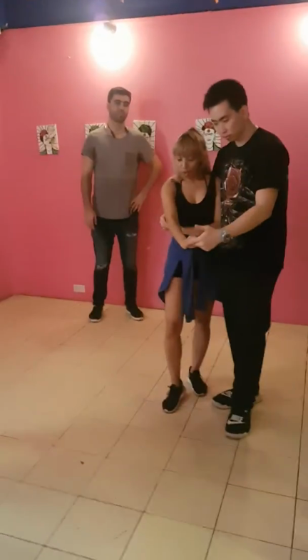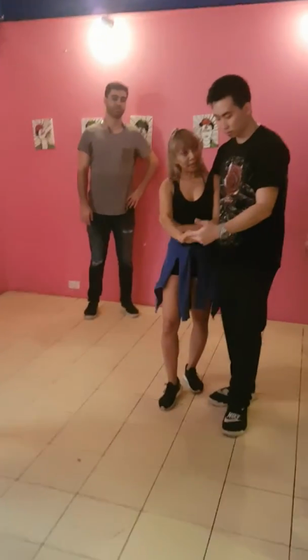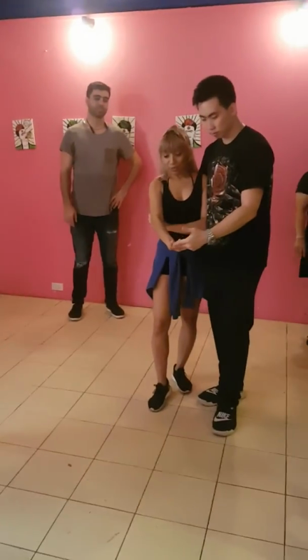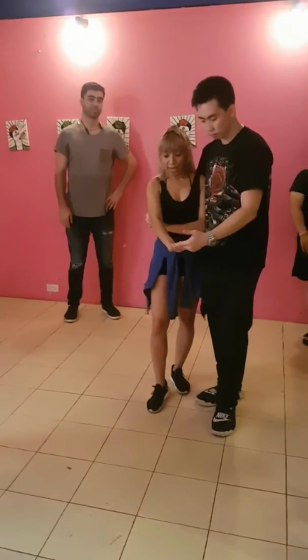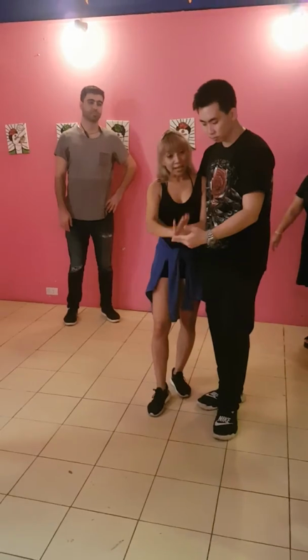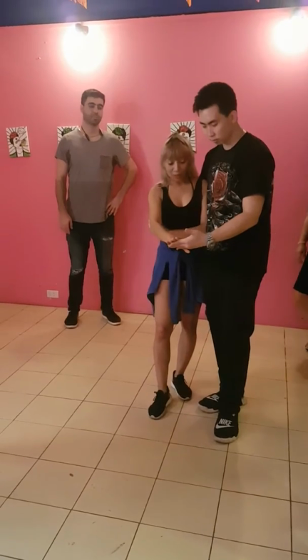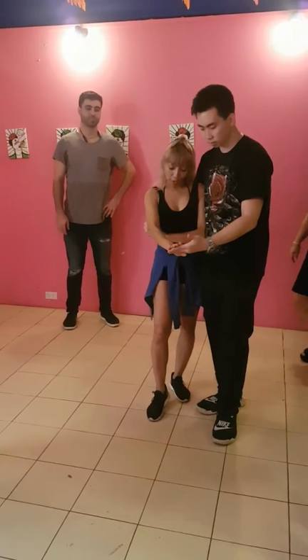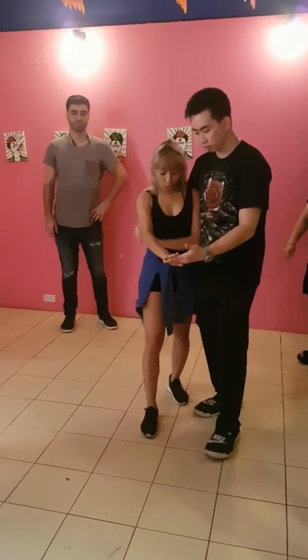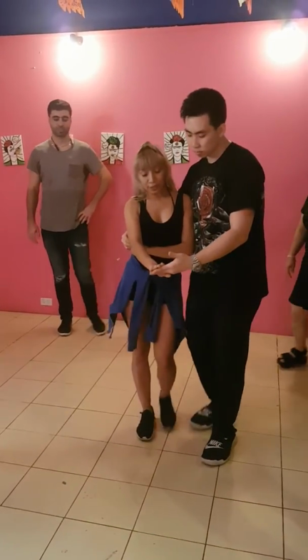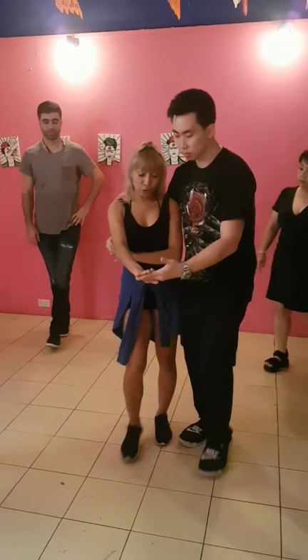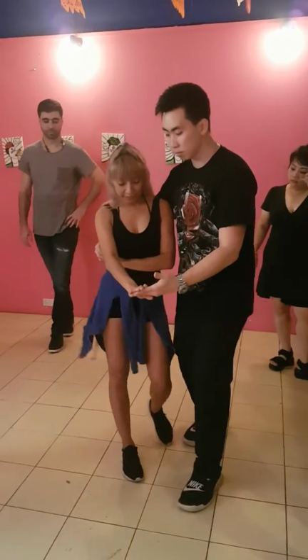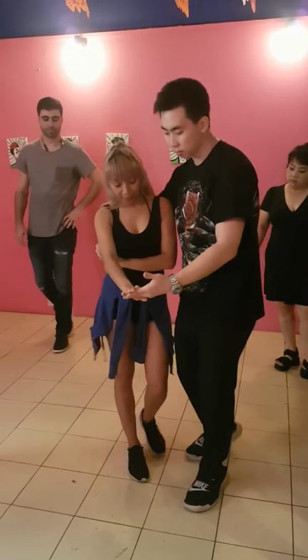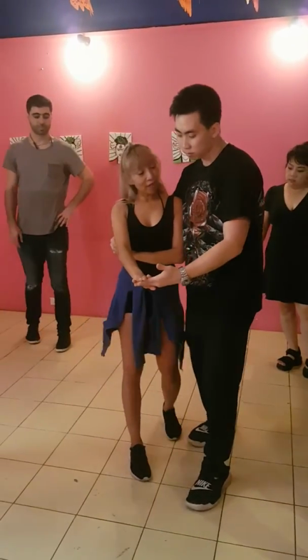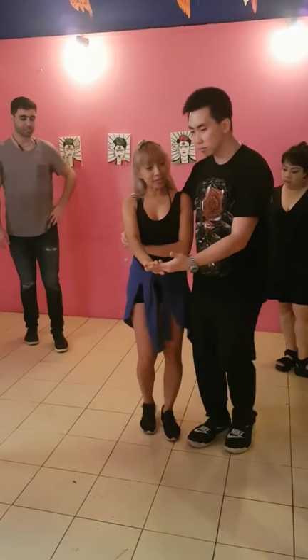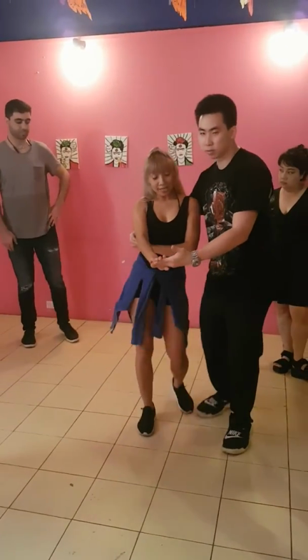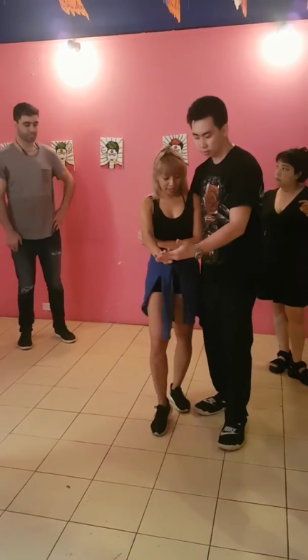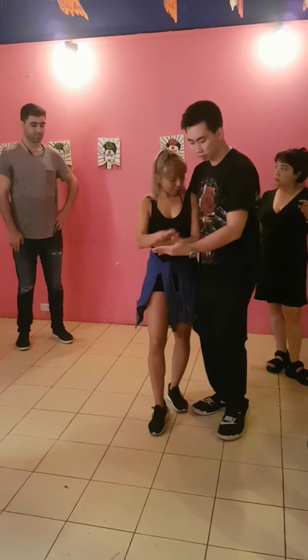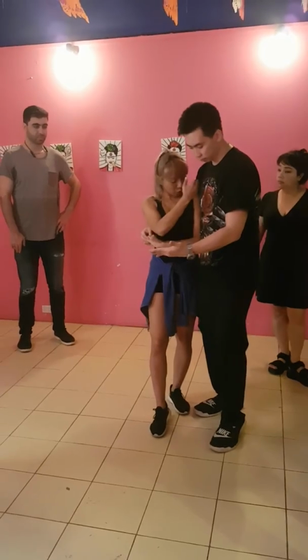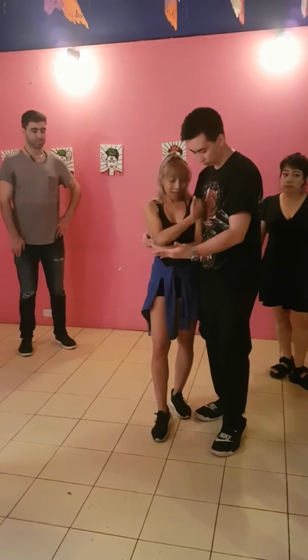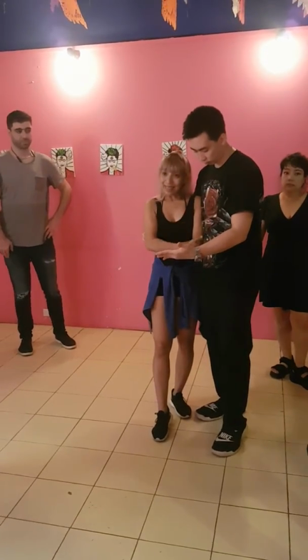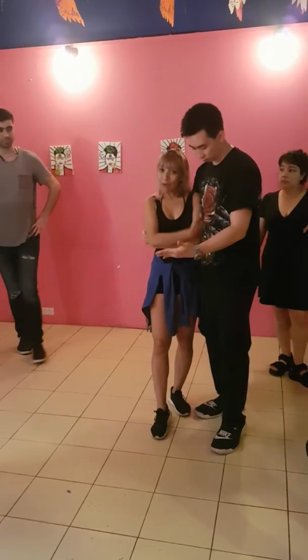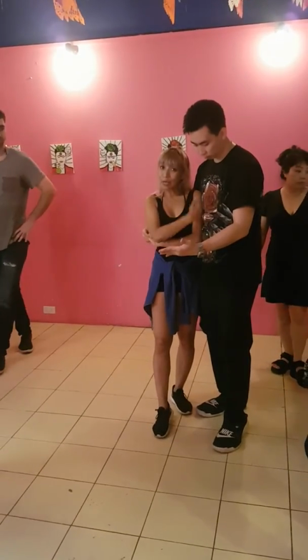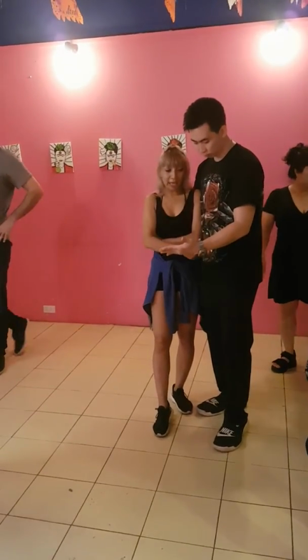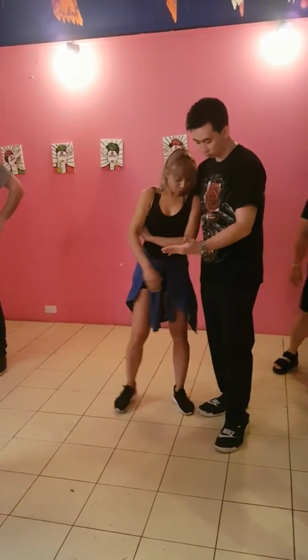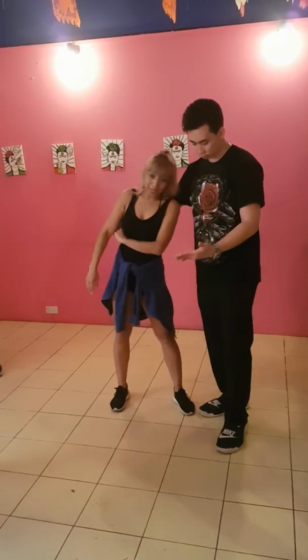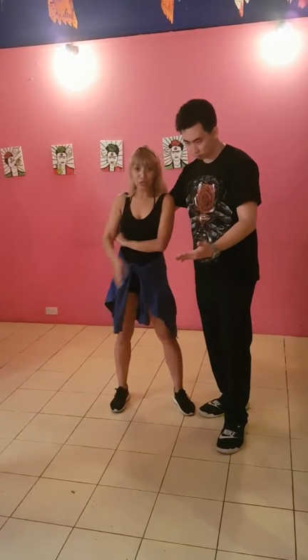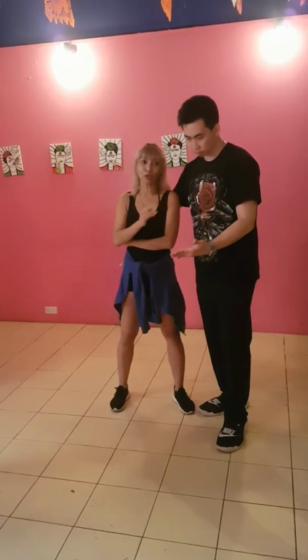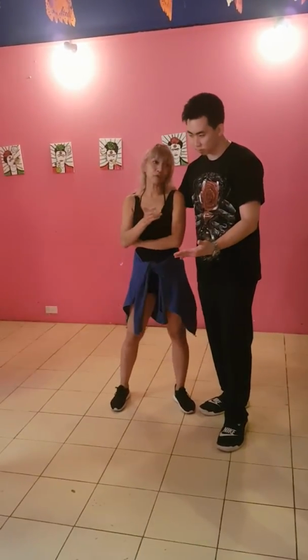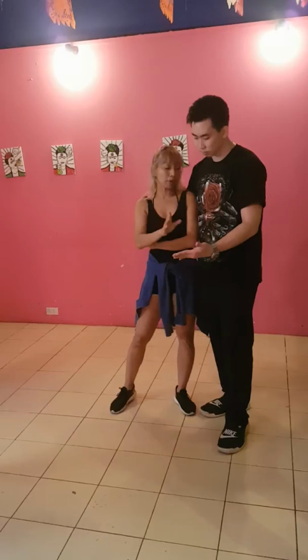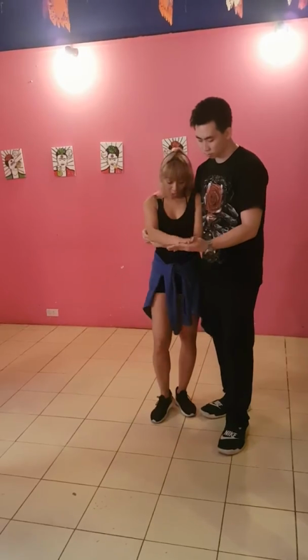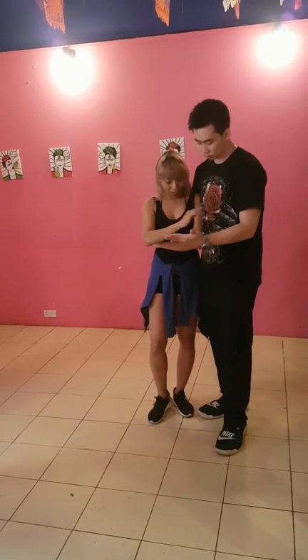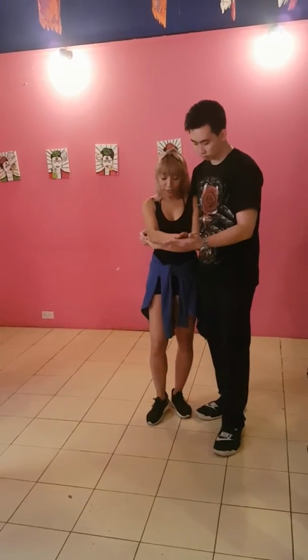We call it cuddle or sweet hand. Normally you'll be walking: 1, 2, 3. Tap, 5, 6, 7. Tap, and make sure that you have to connect with the lady. If you're far like this, you cannot do chest roll or body roll. You have to connect.